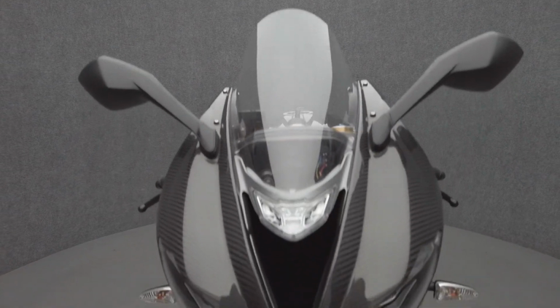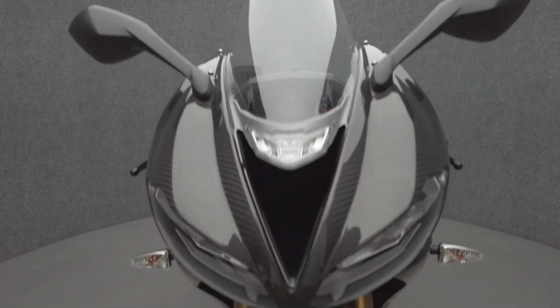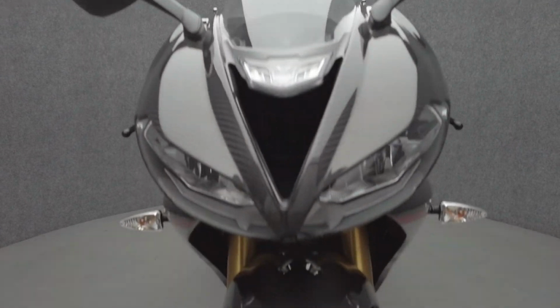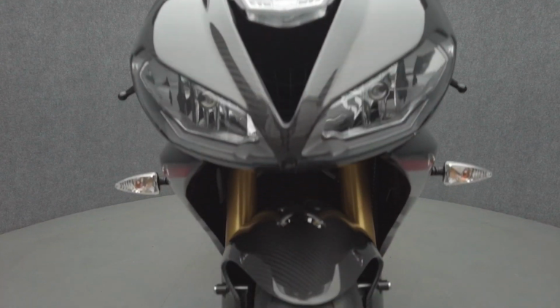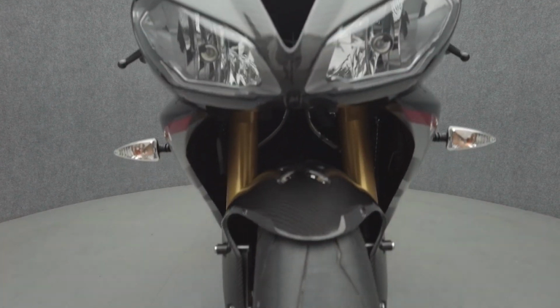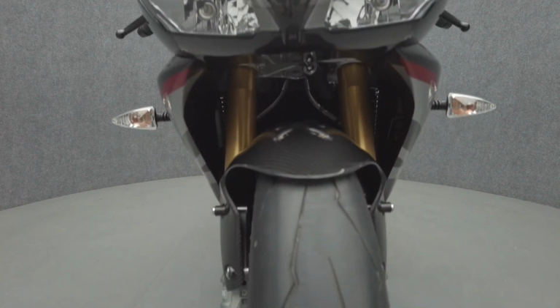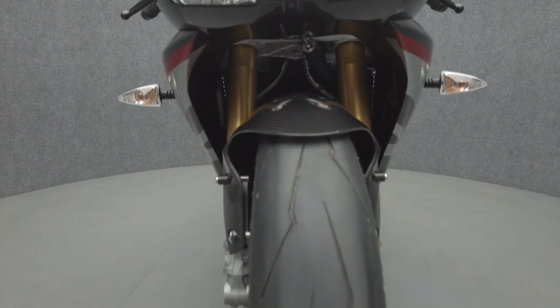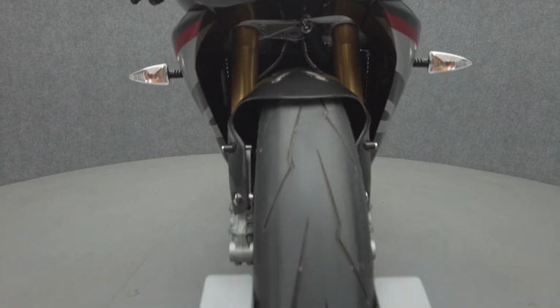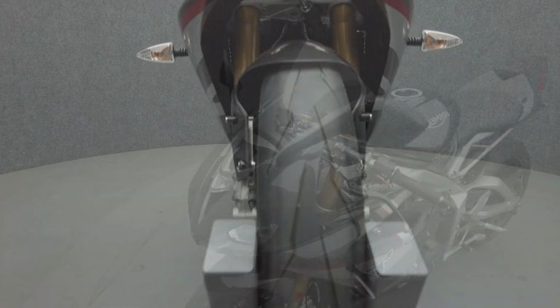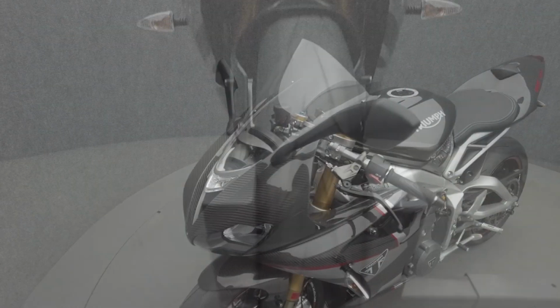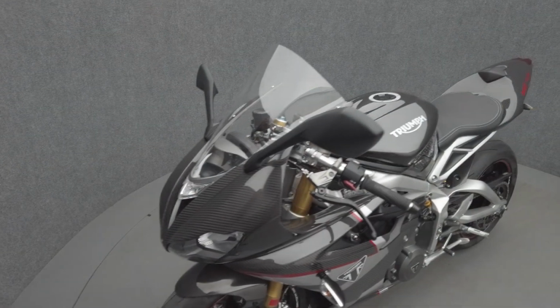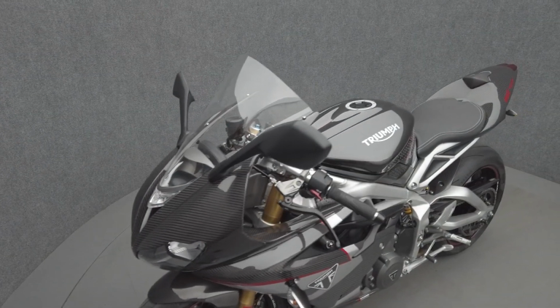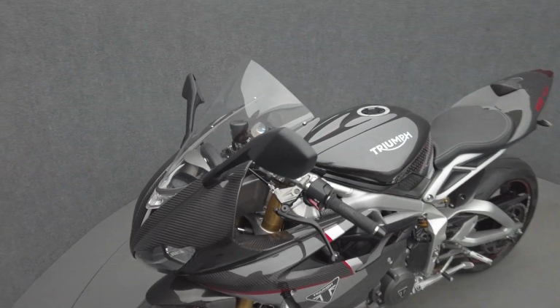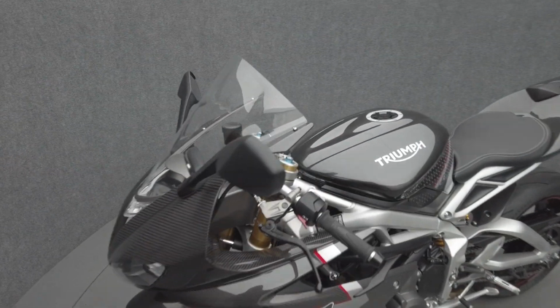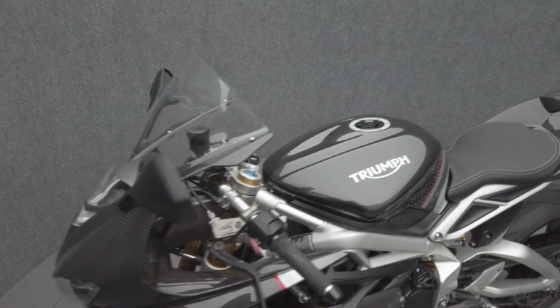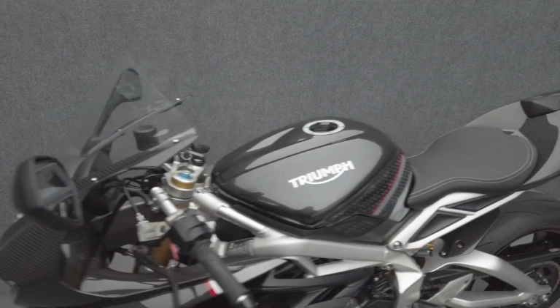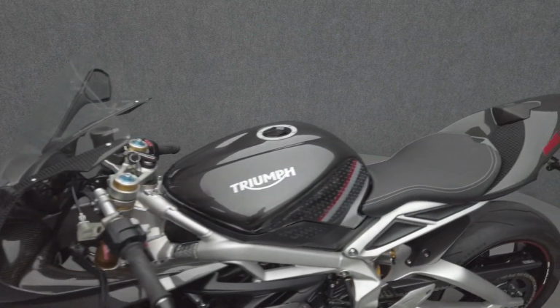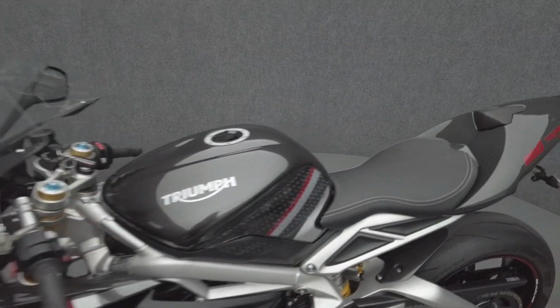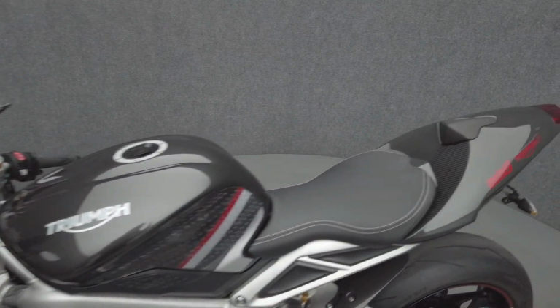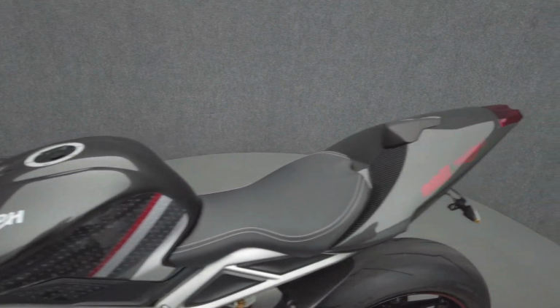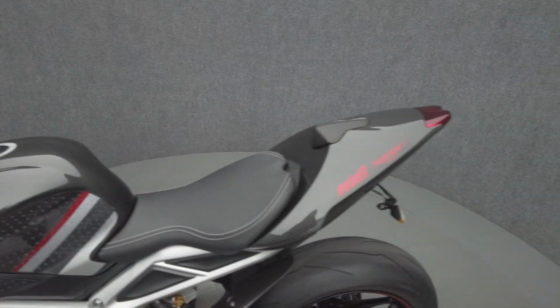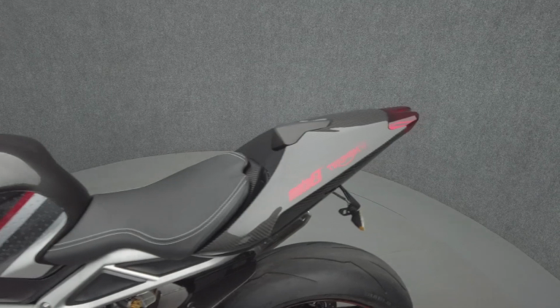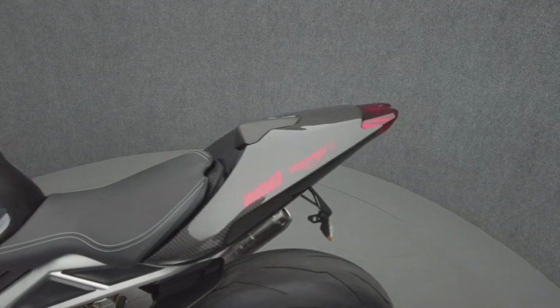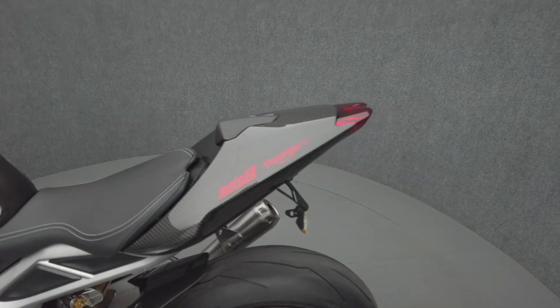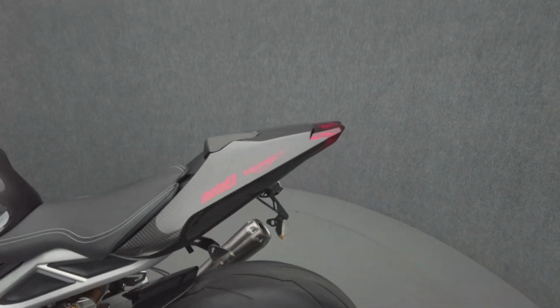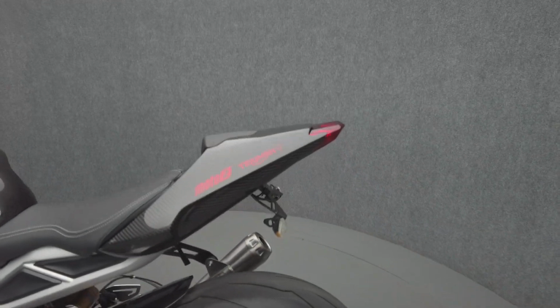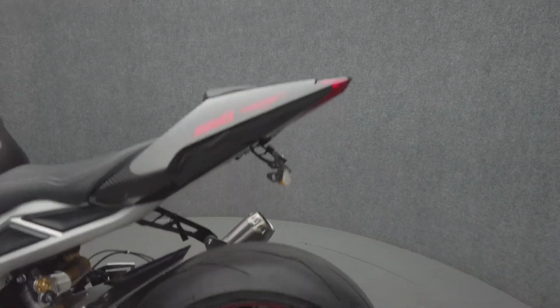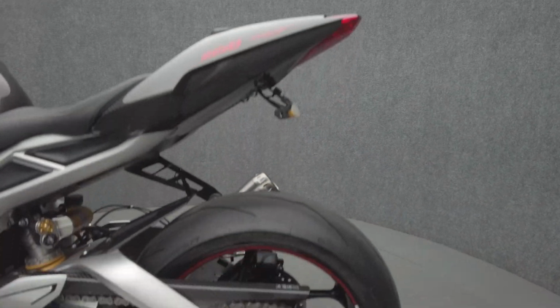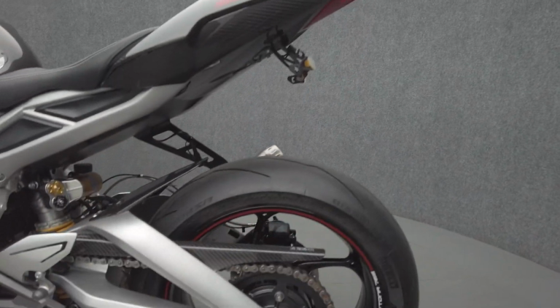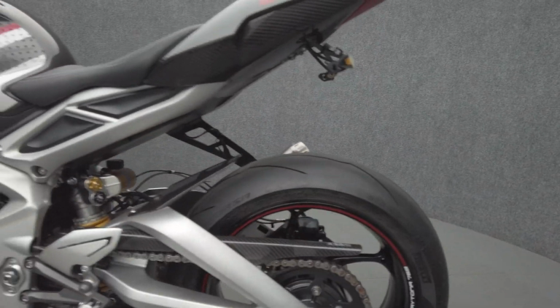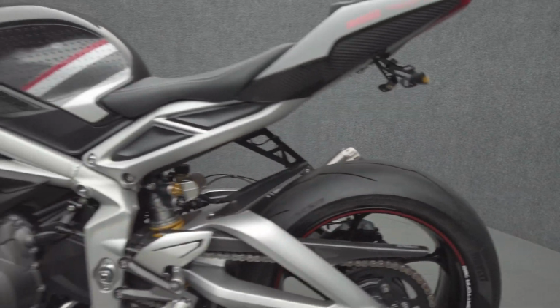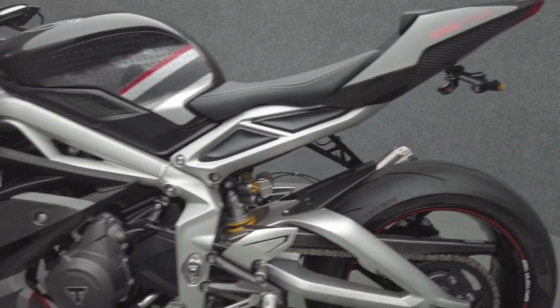Powered by a 765cc 3-cylinder engine, the Daytona puts 128 horsepower and 59 foot-pounds of torque through a 6-speed transmission. It has a 32.4-inch seat height and weighs in at 363 pounds.